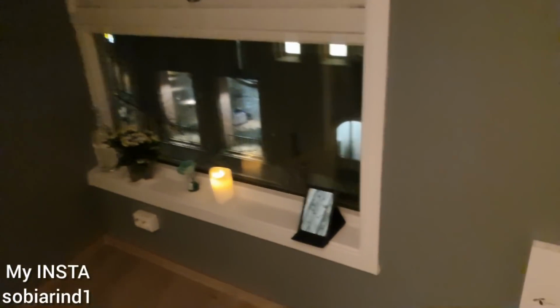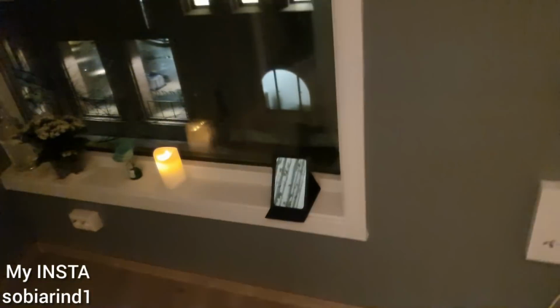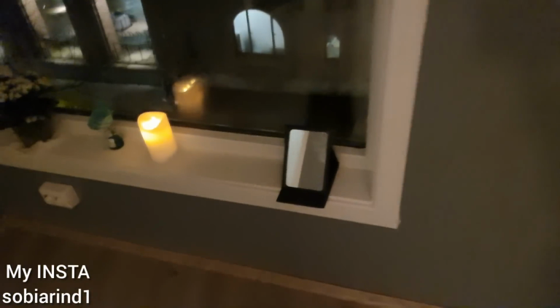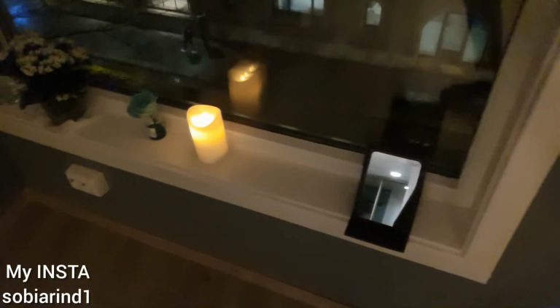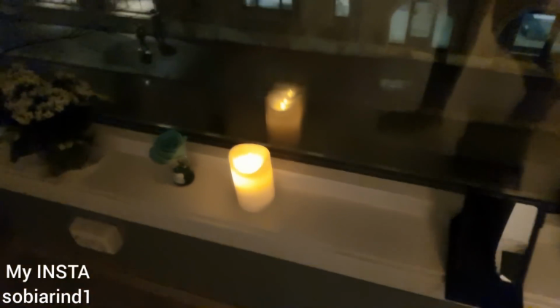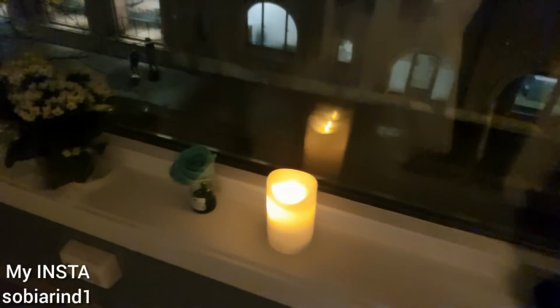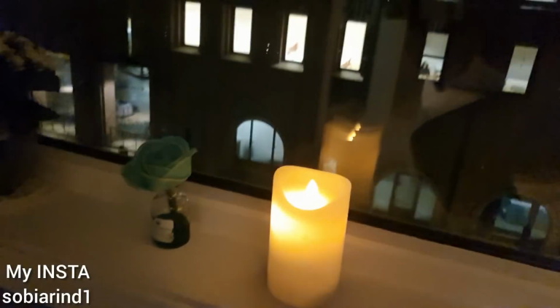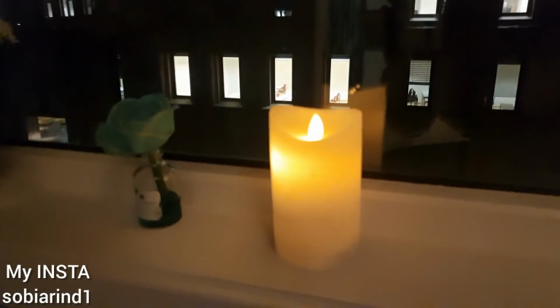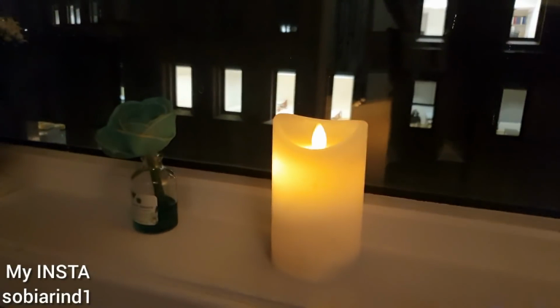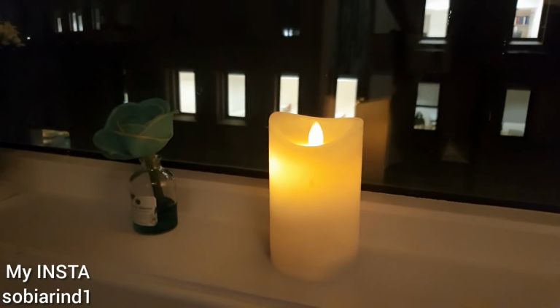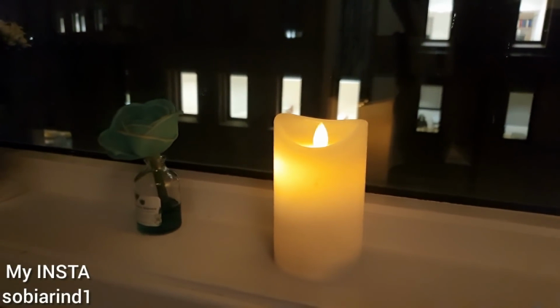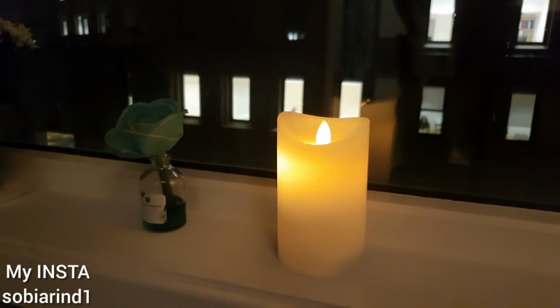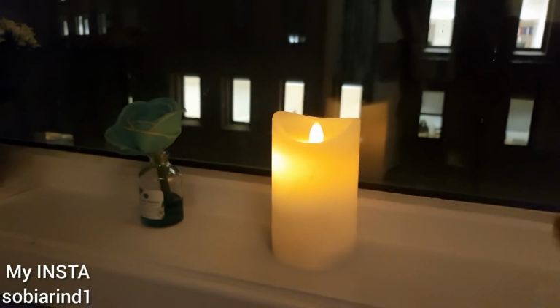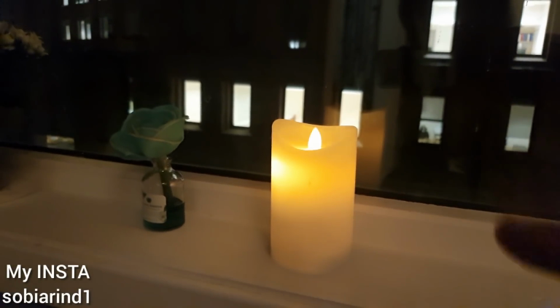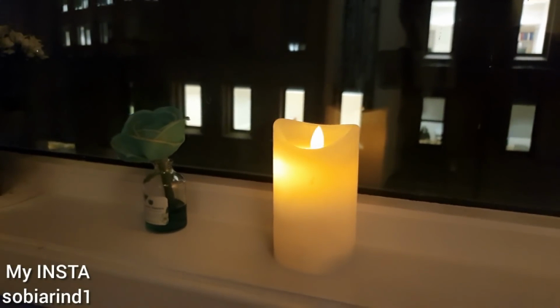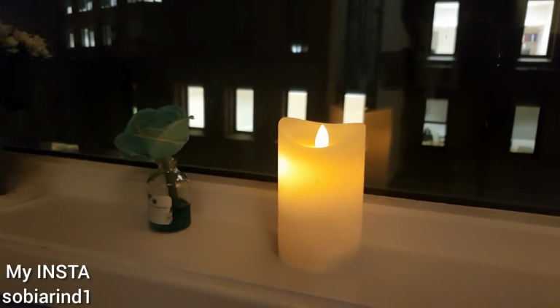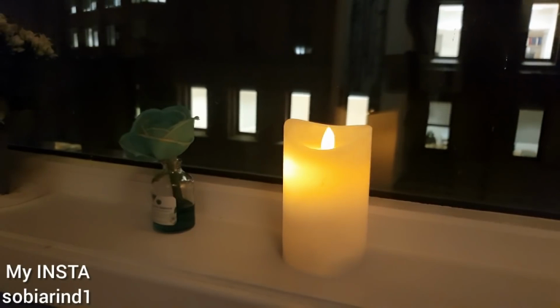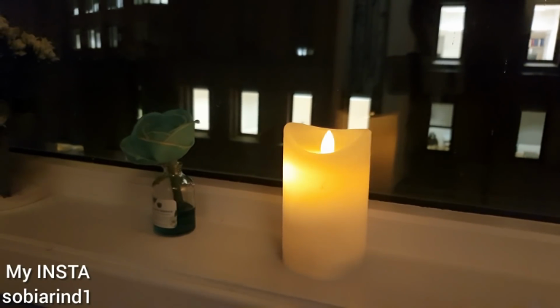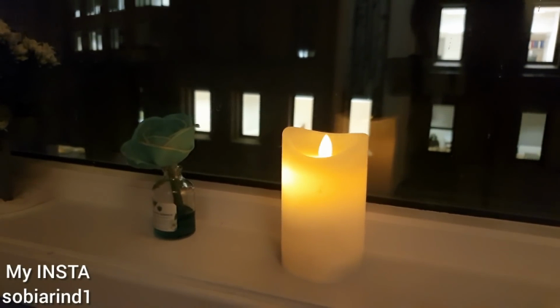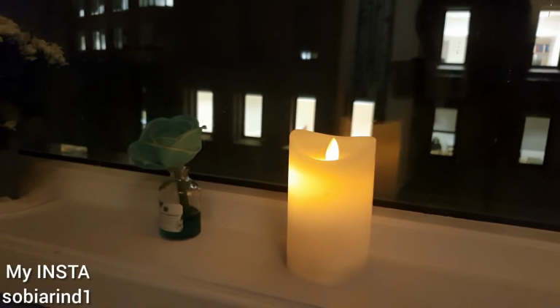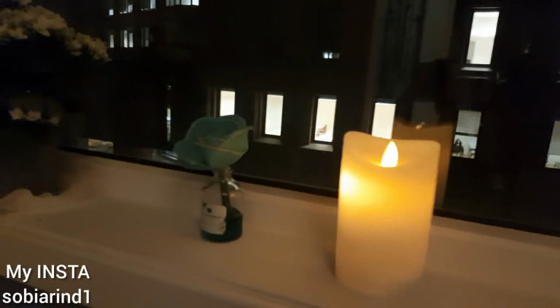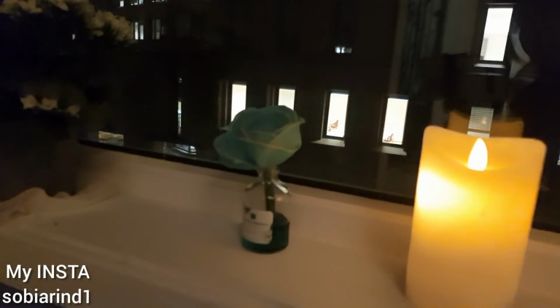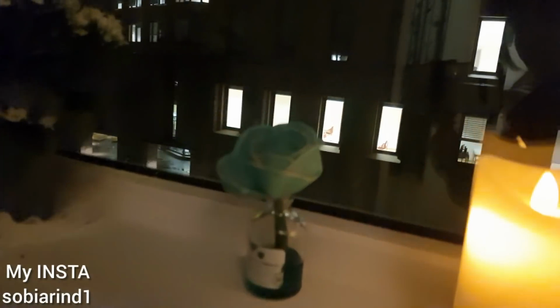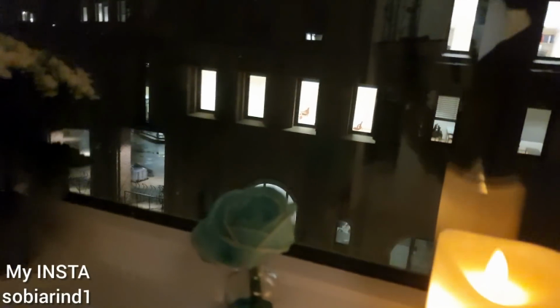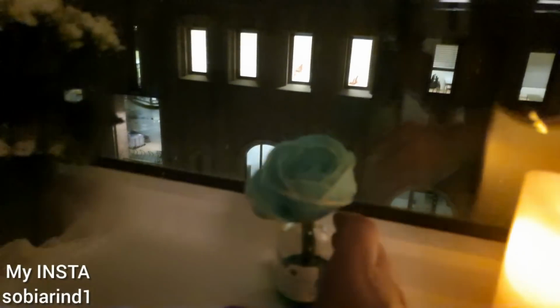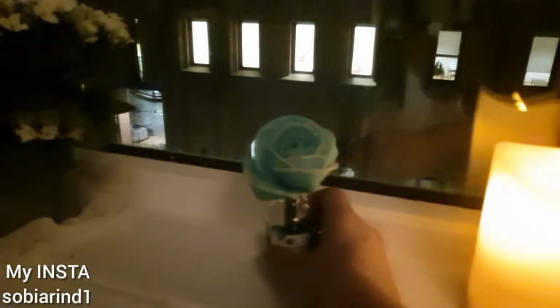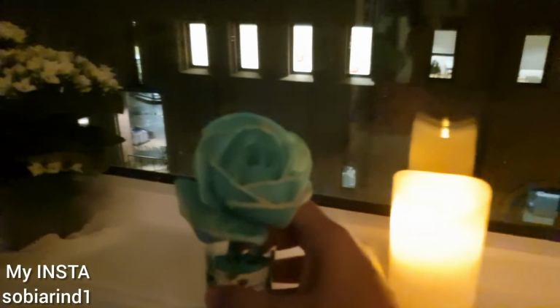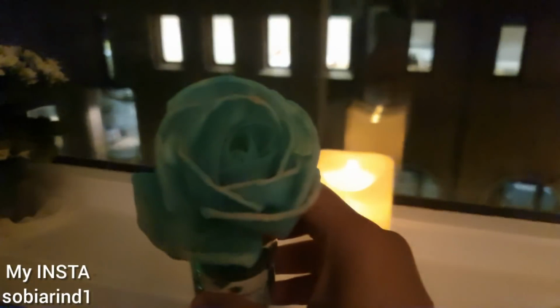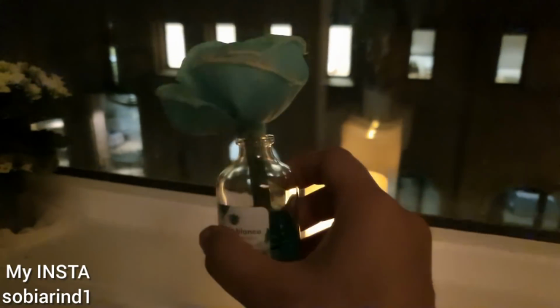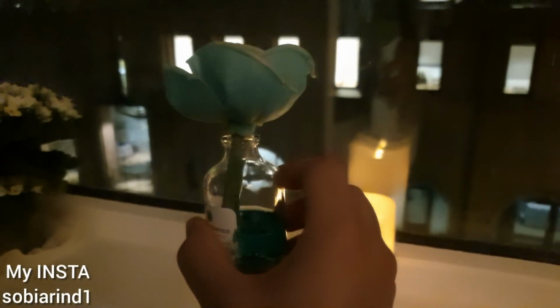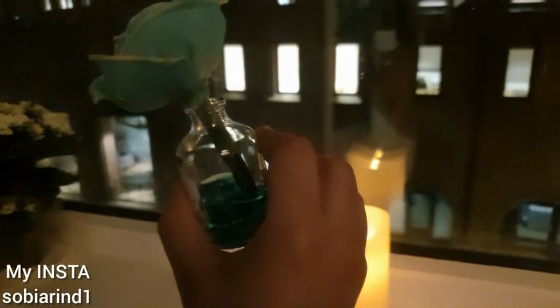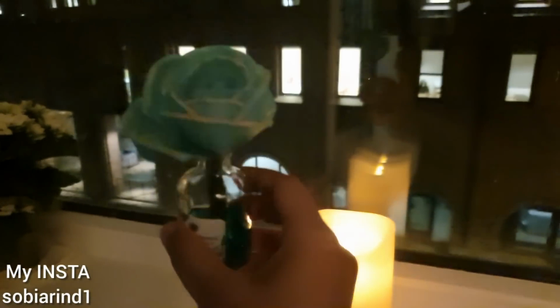And another thing — I have this candle. Is this candle real or fake? It is so beautiful and its smell is very good.